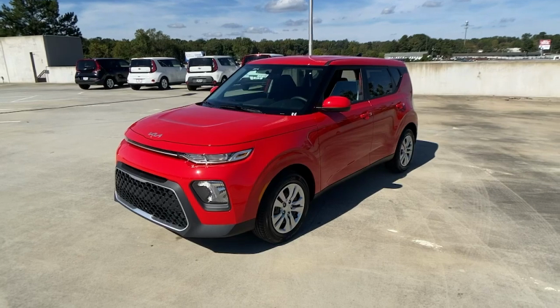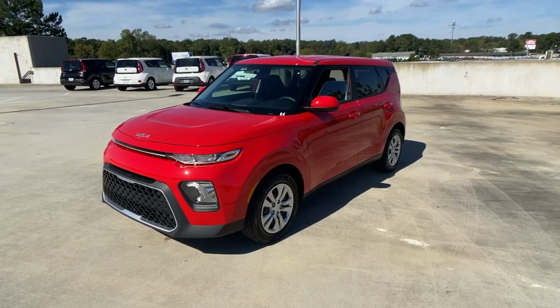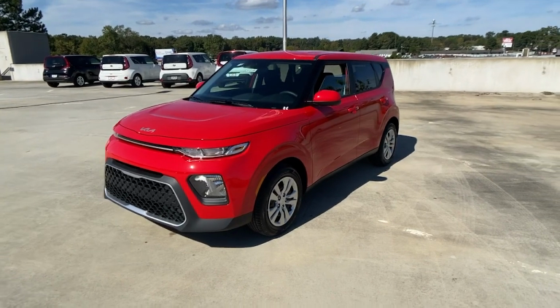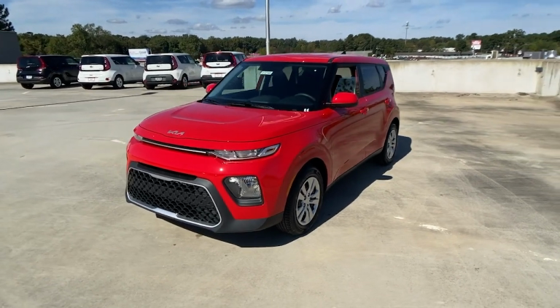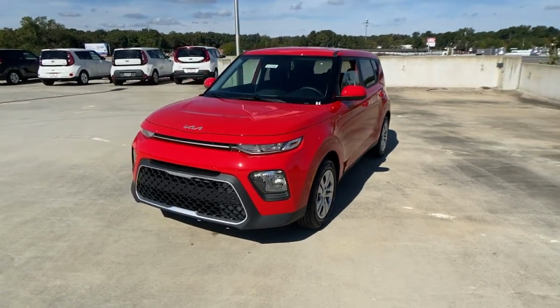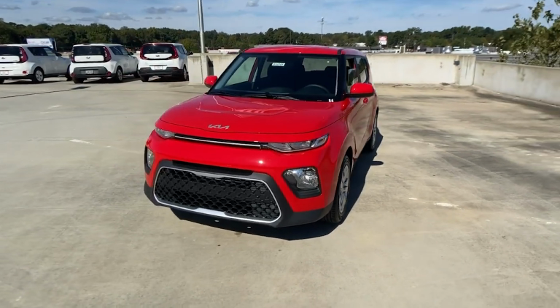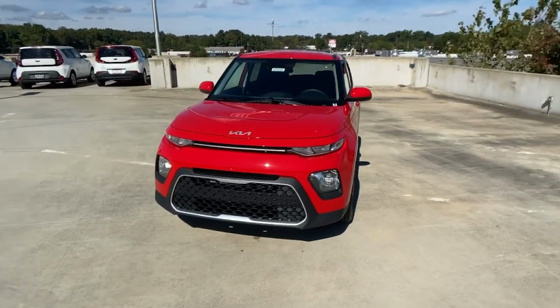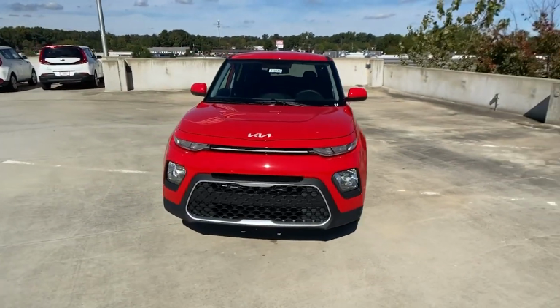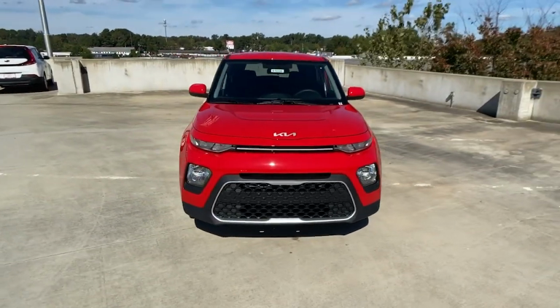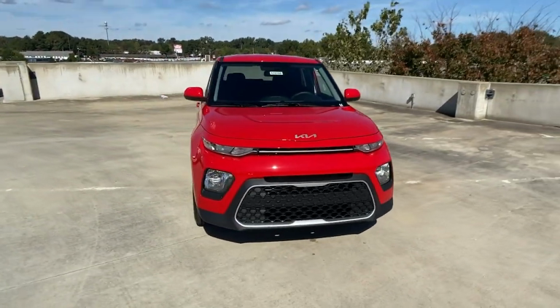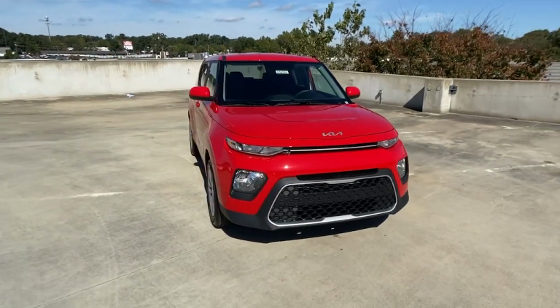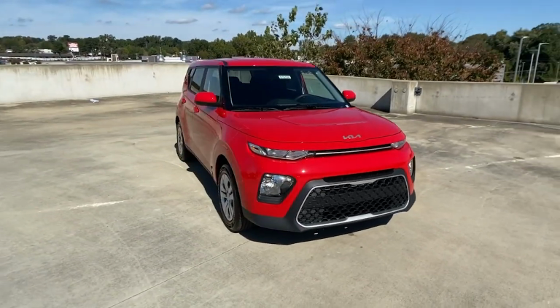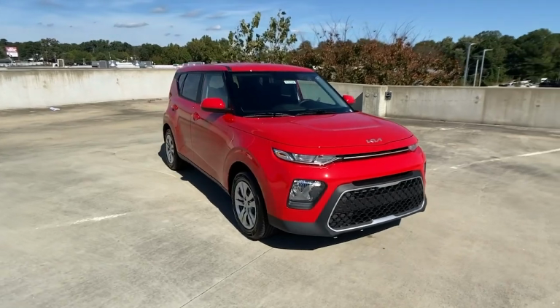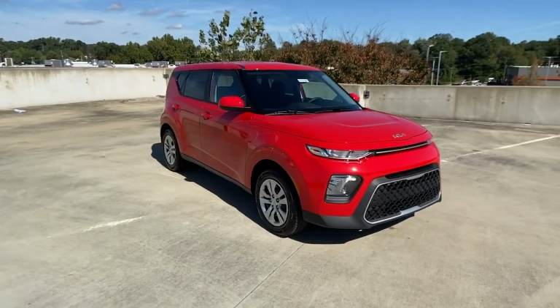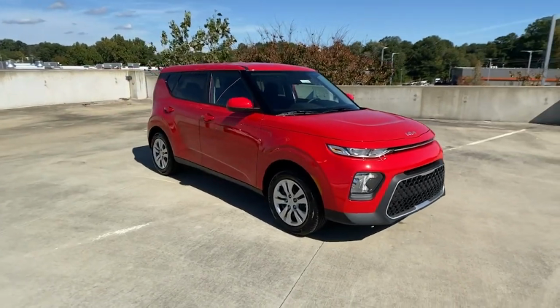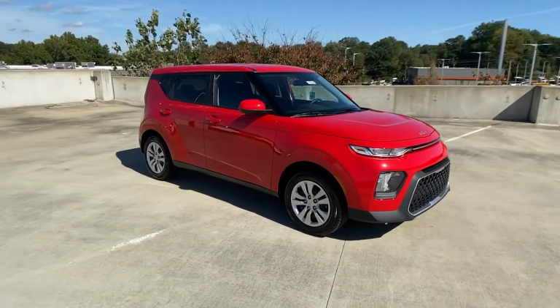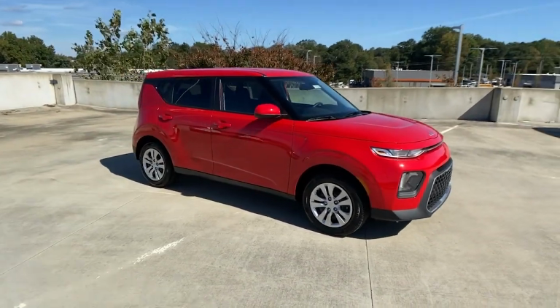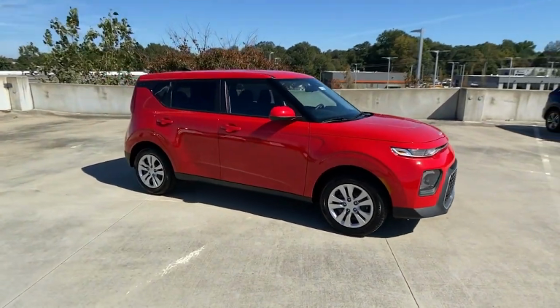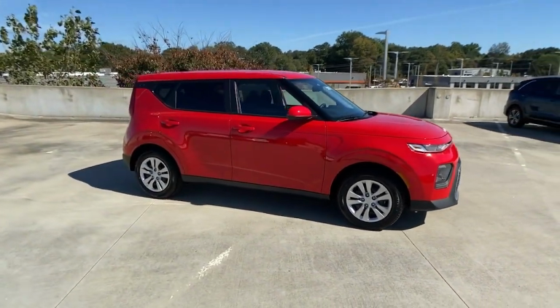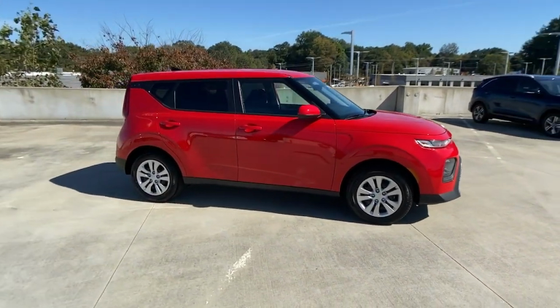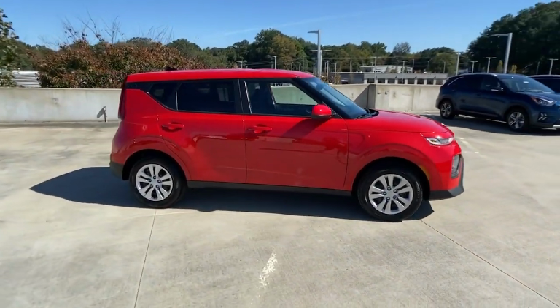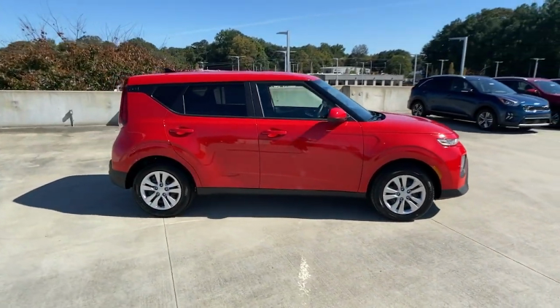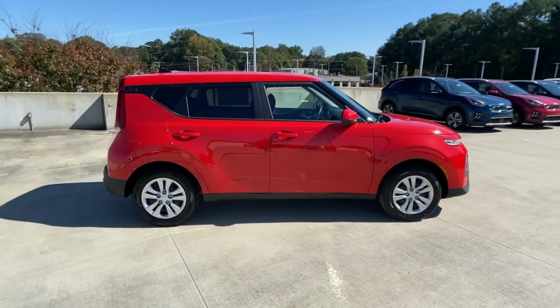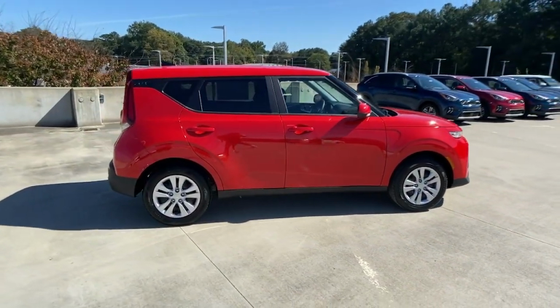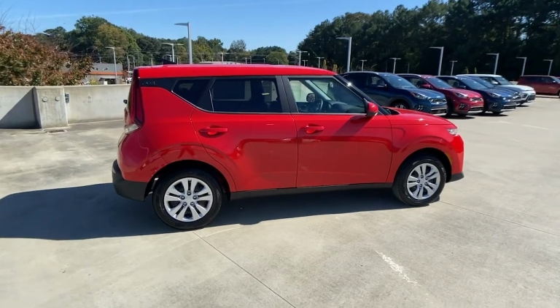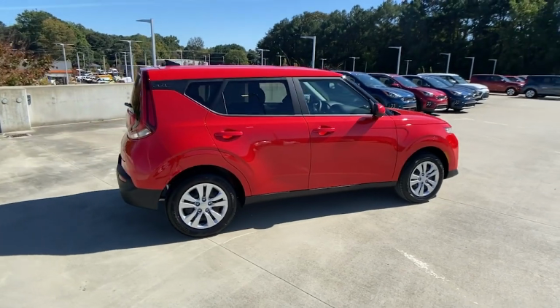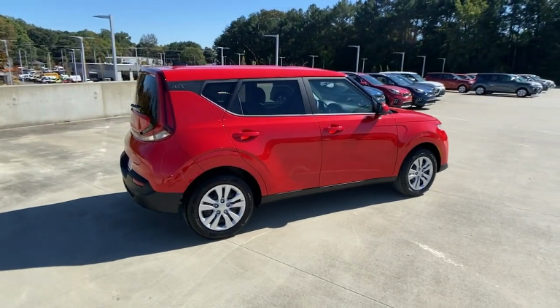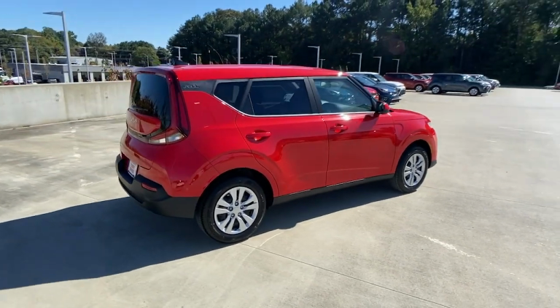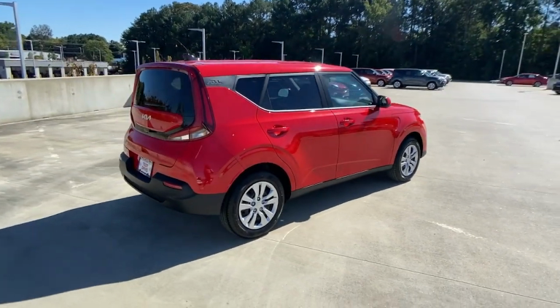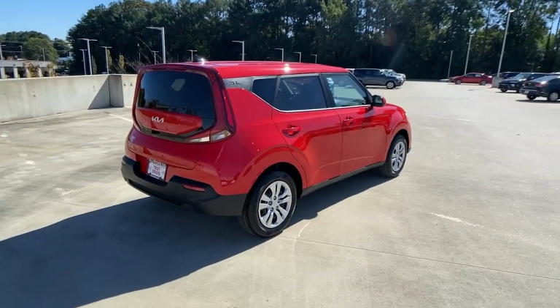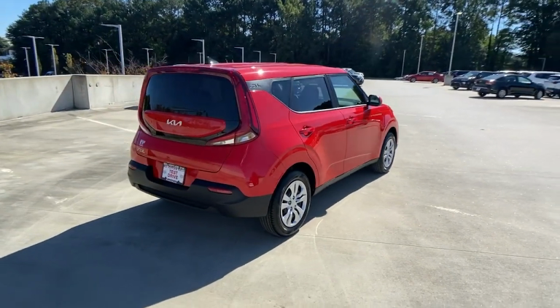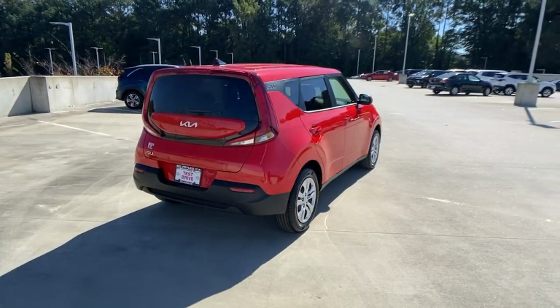Go home happy with the 2022 Kia Soul. Take a closer look at this spacious and tech-rich Soul. Enter its iconic space and discover a roomy cabin that's ideal for moving people as well as cargo.